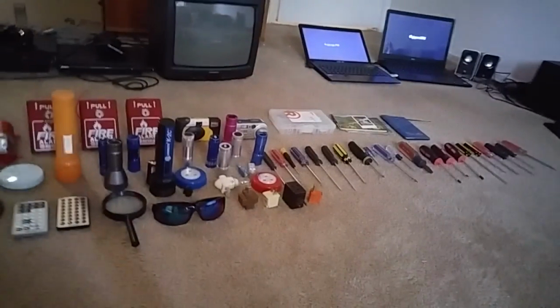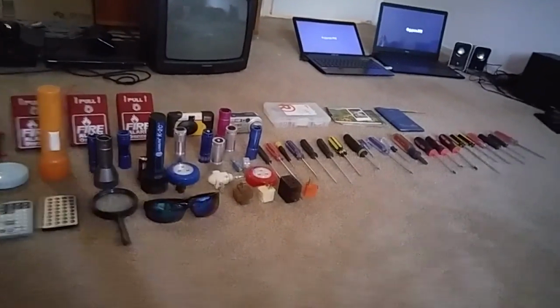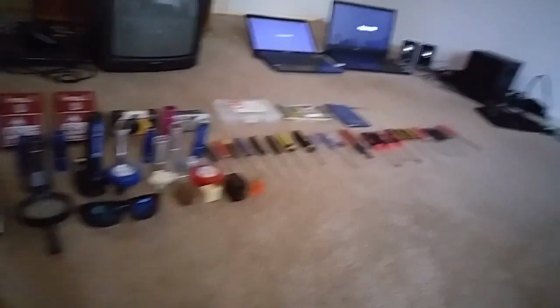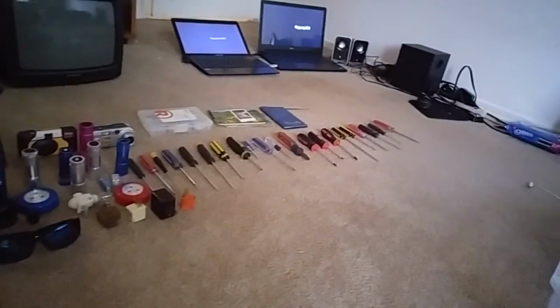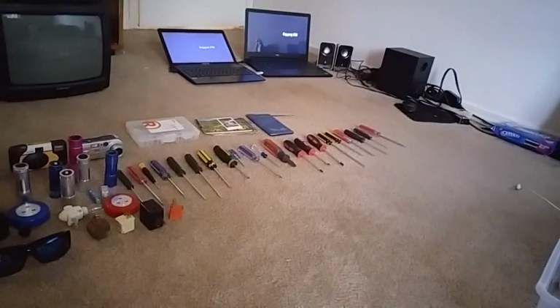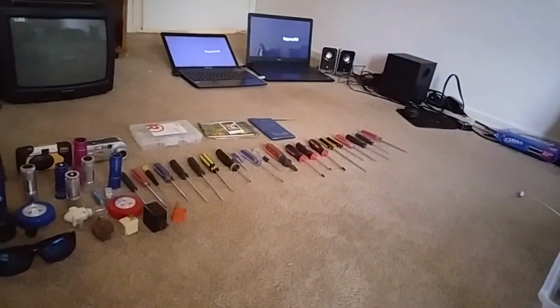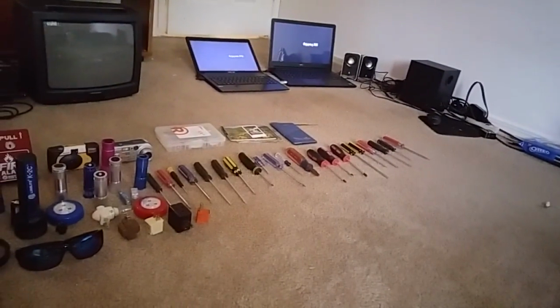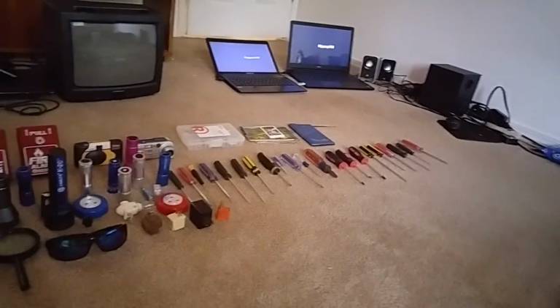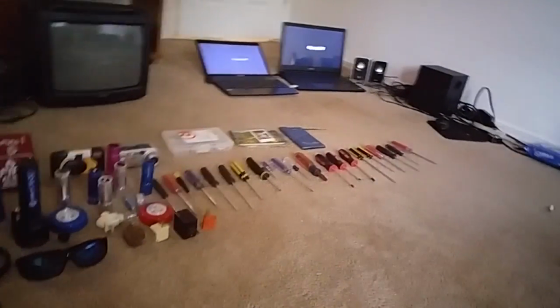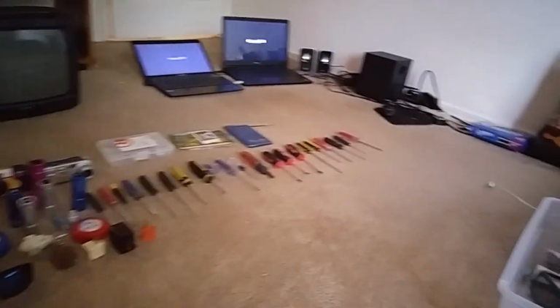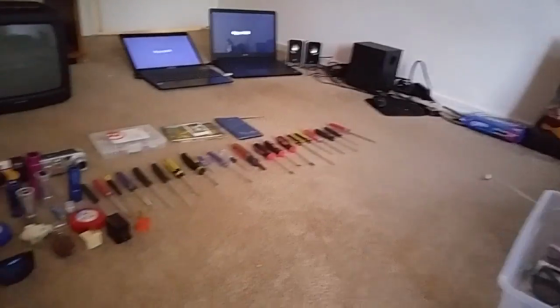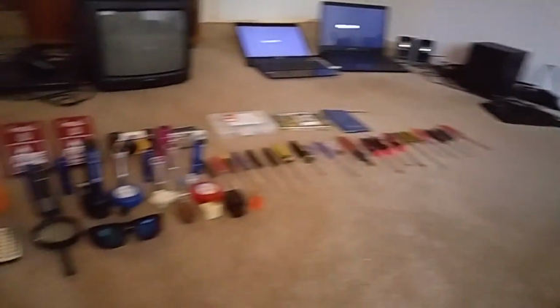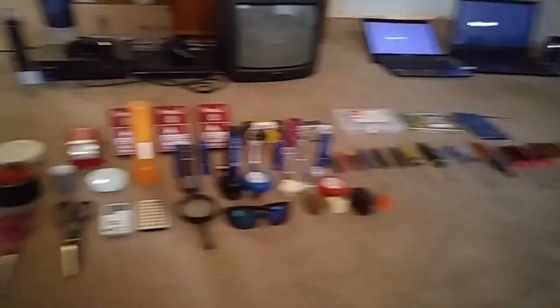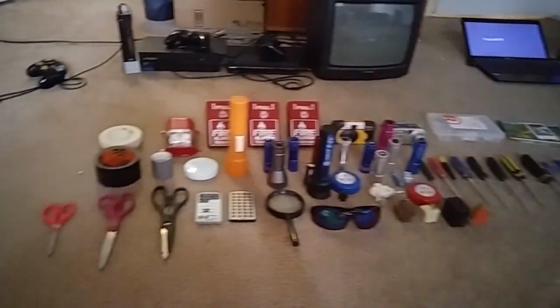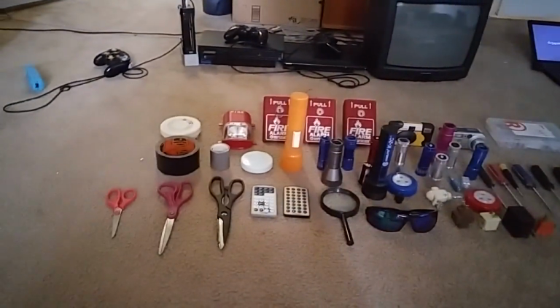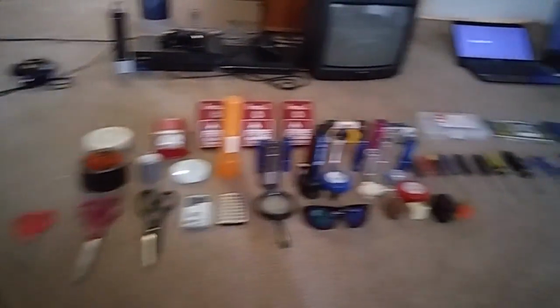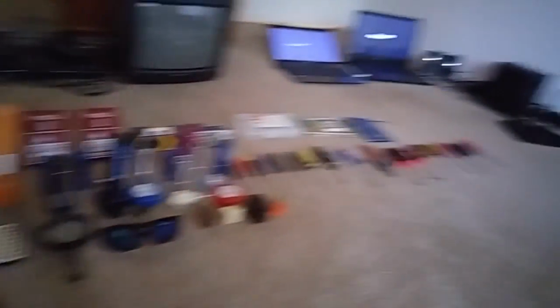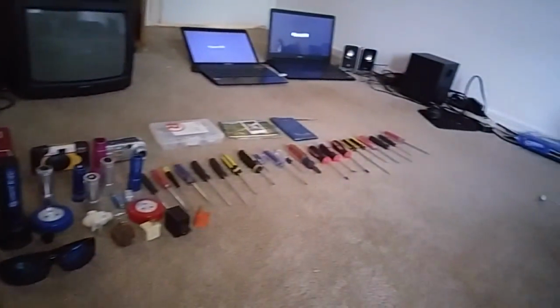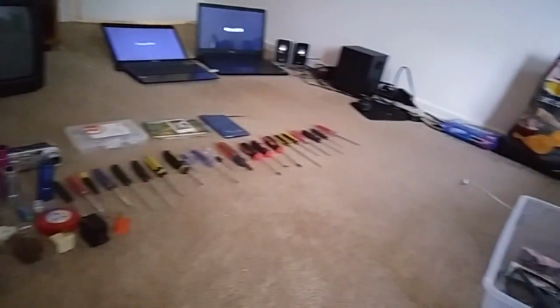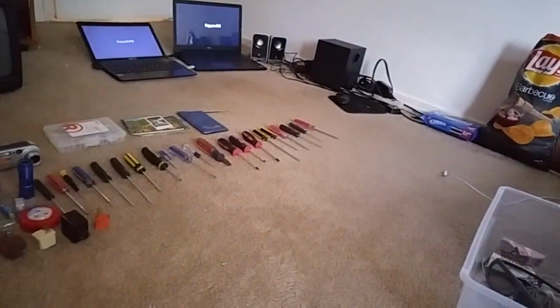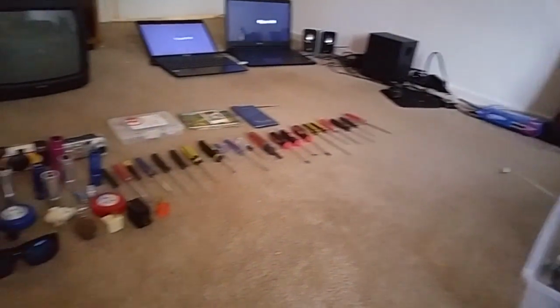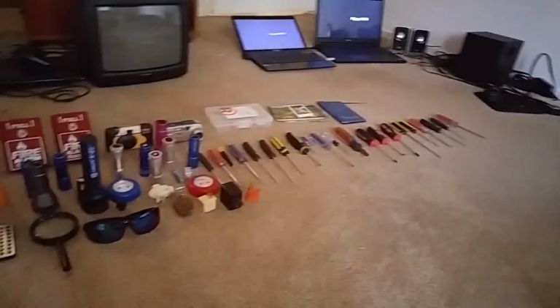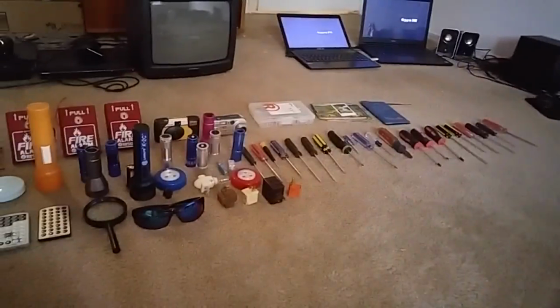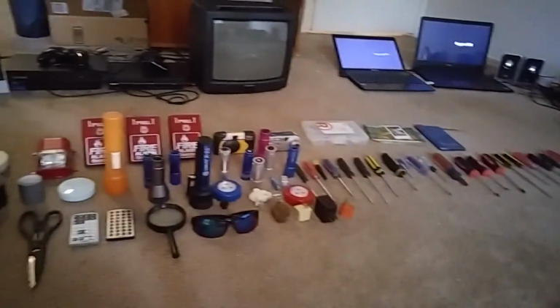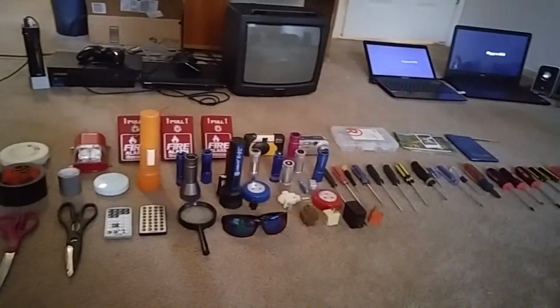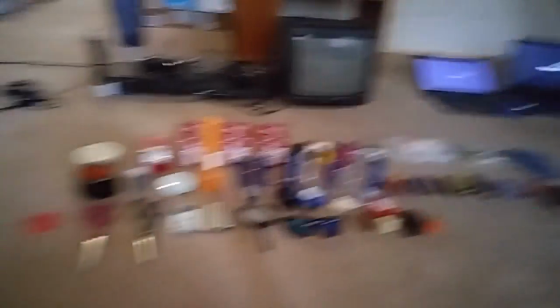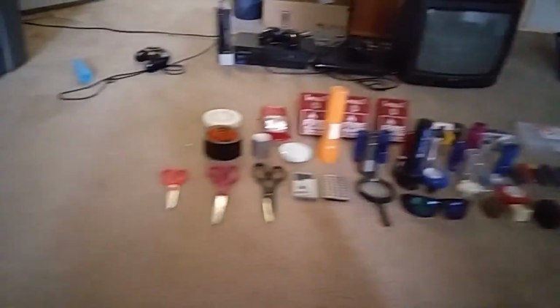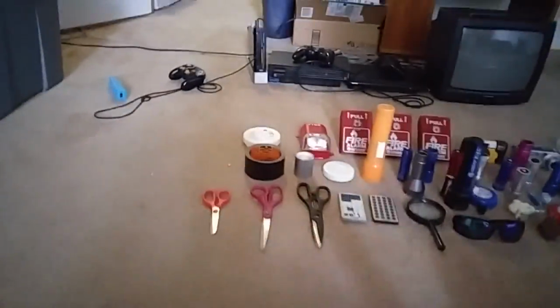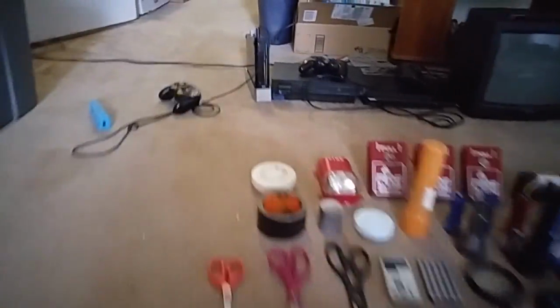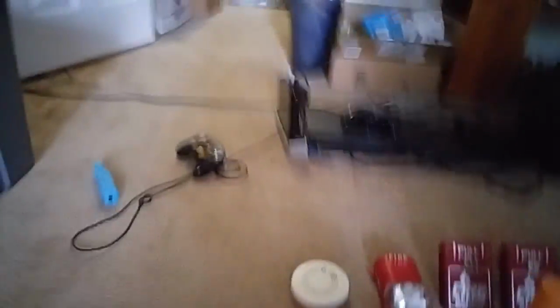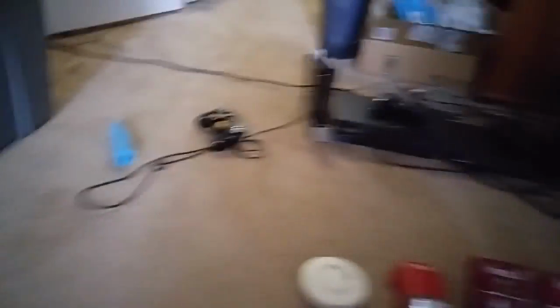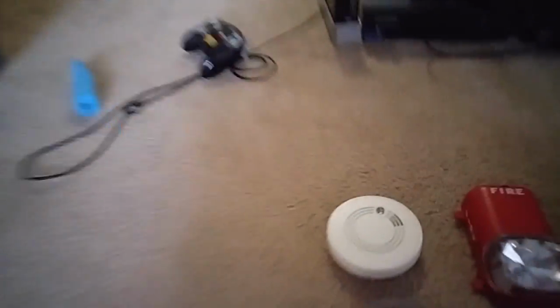This is going to be a collection of all my stuff I got — all the devices I got. Here are my devices. We'll start with the first device up here.